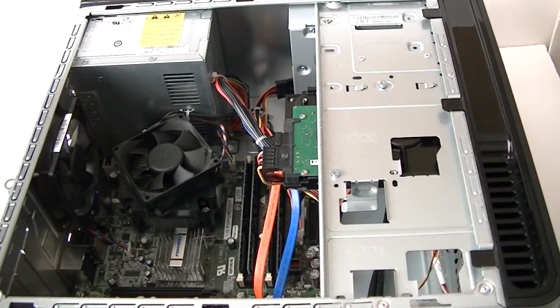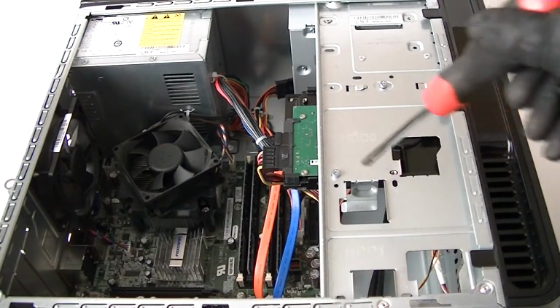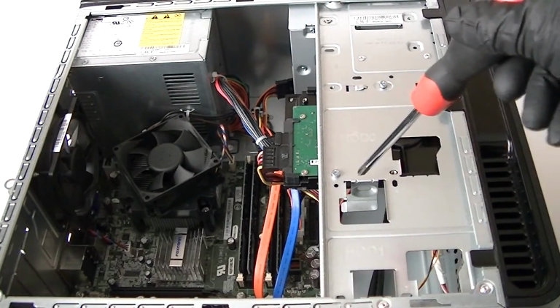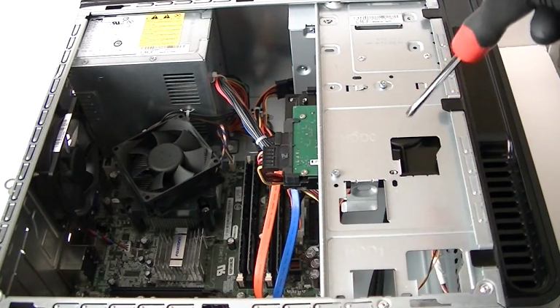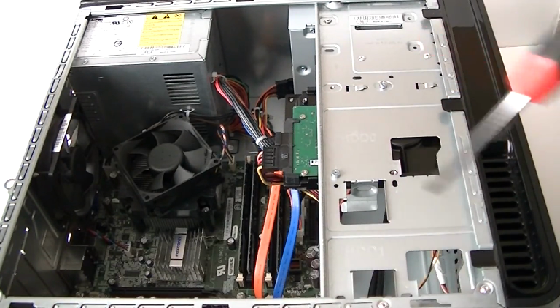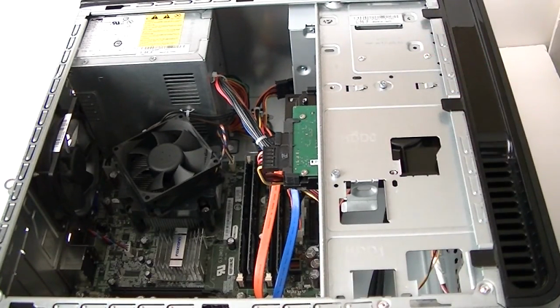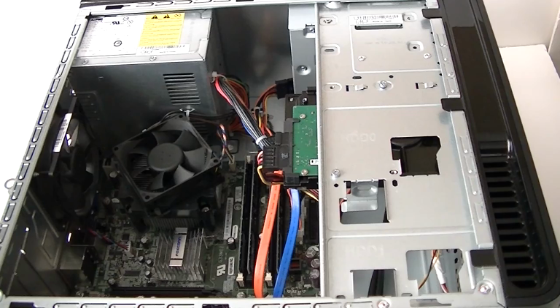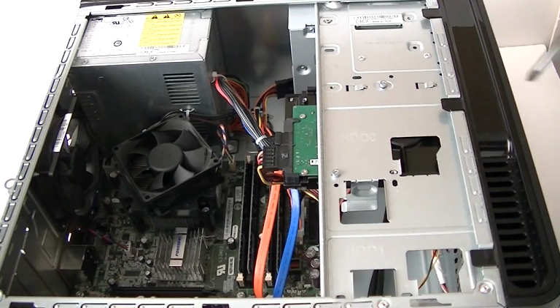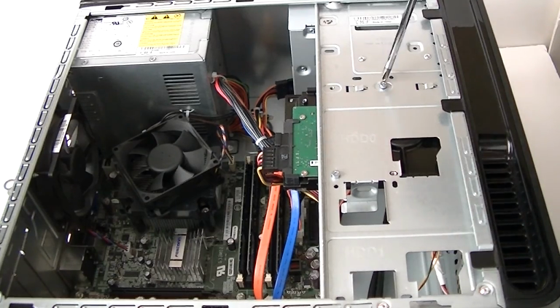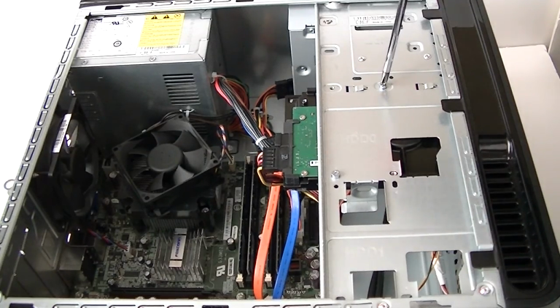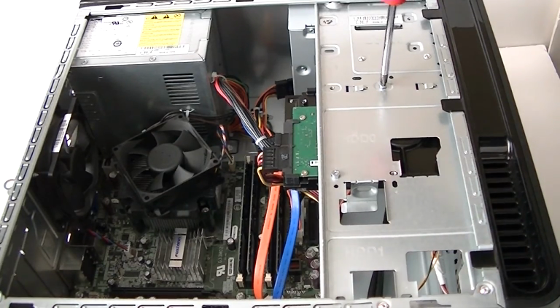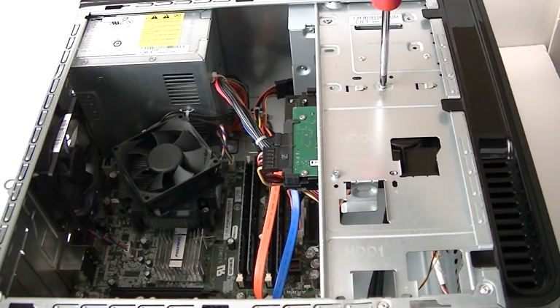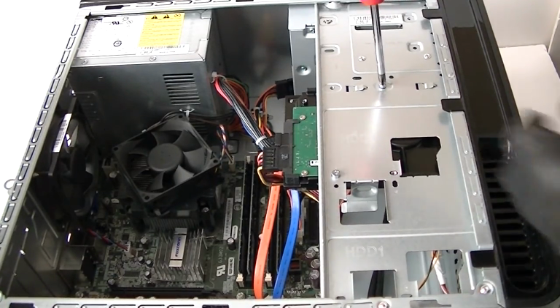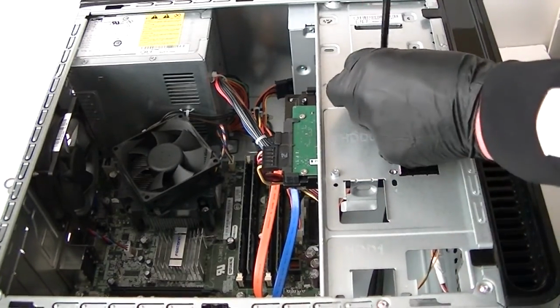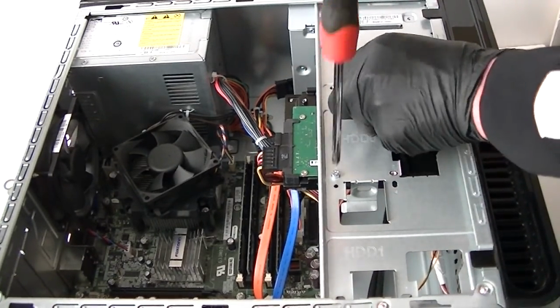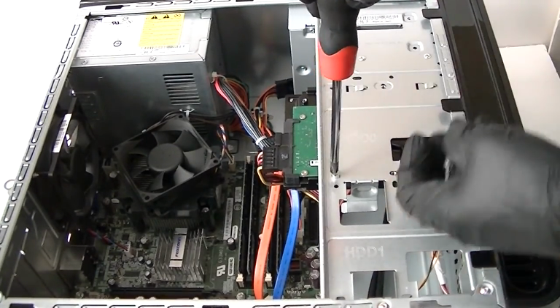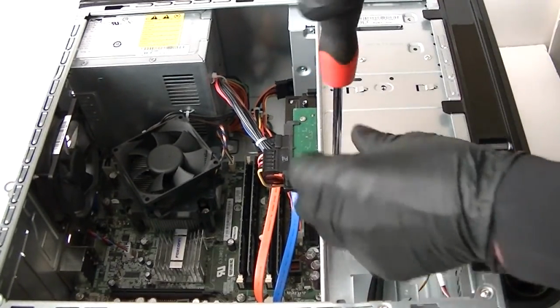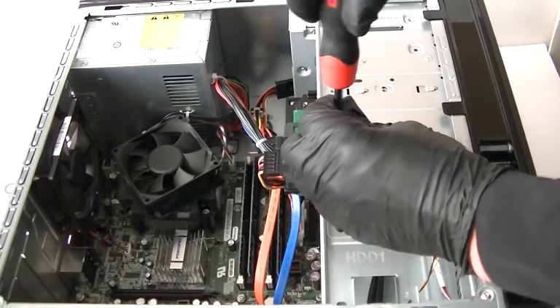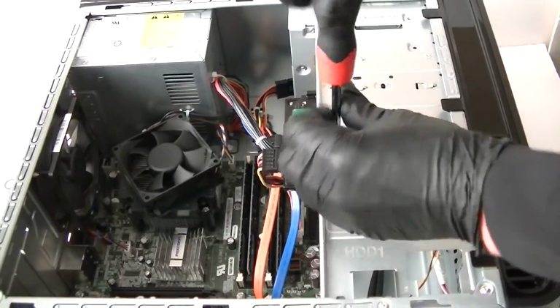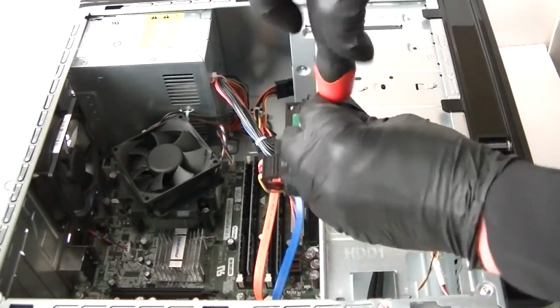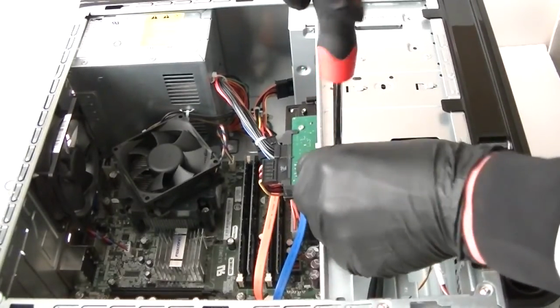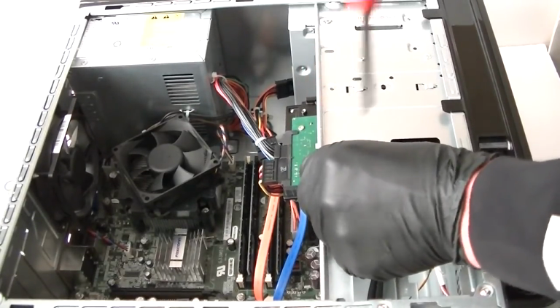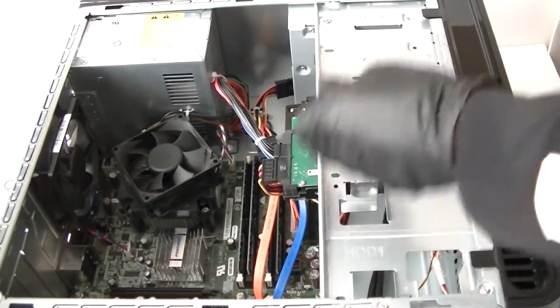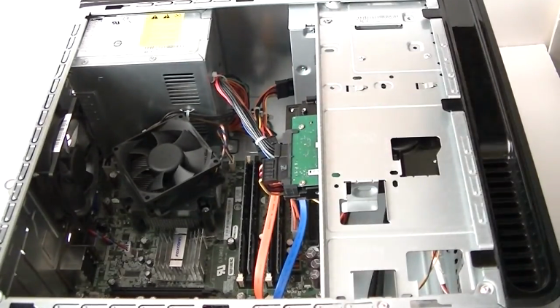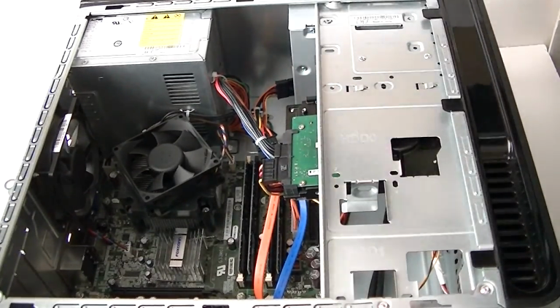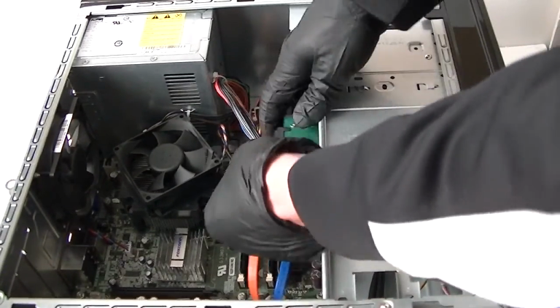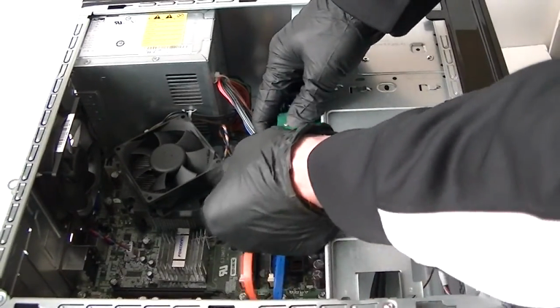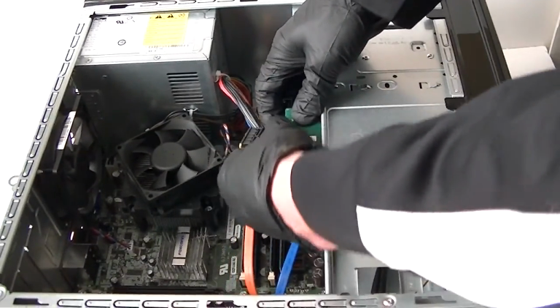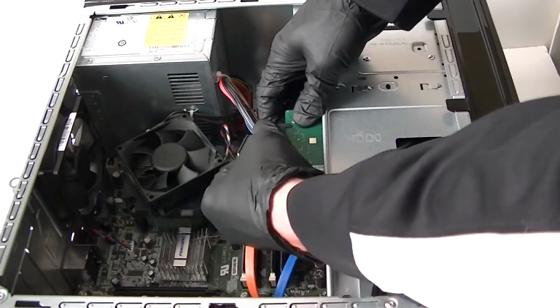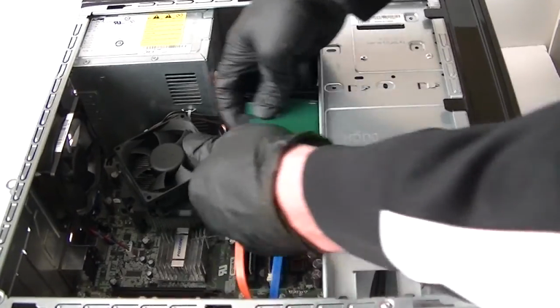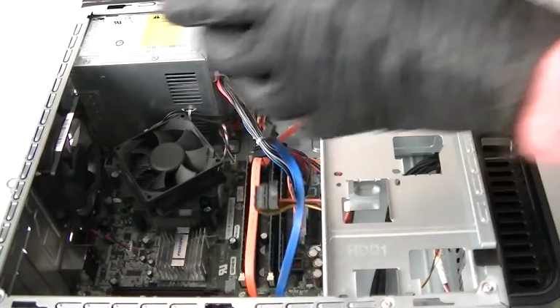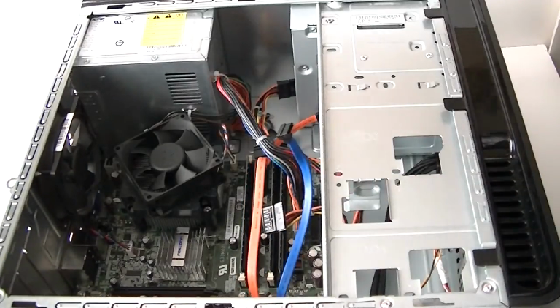First we're going to remove the hard drive. You need a Phillips screwdriver — remove the hard drive.